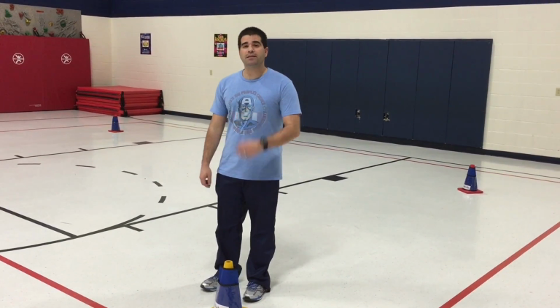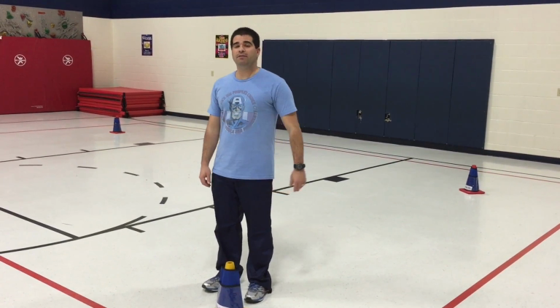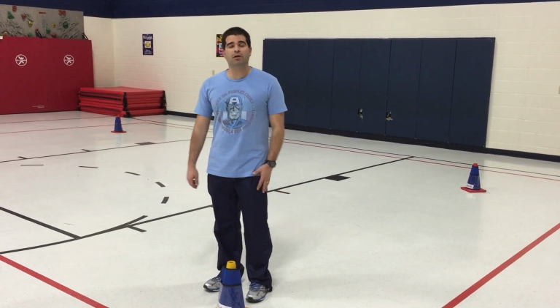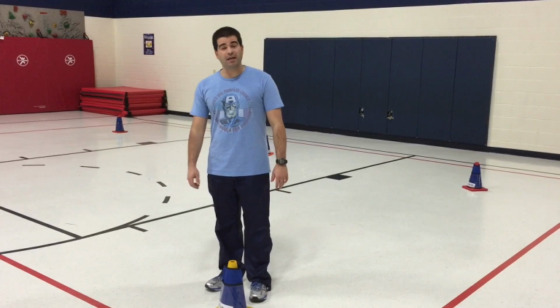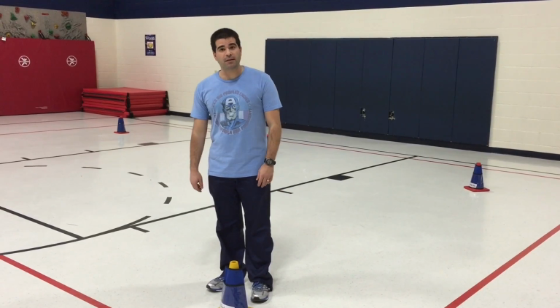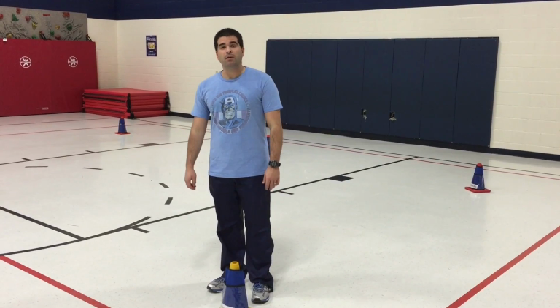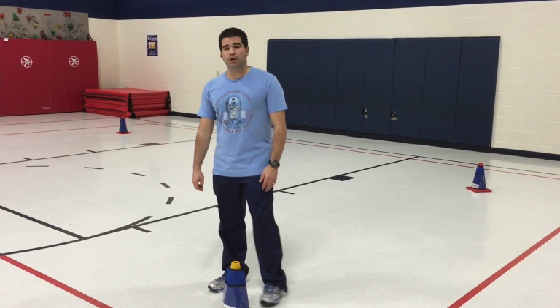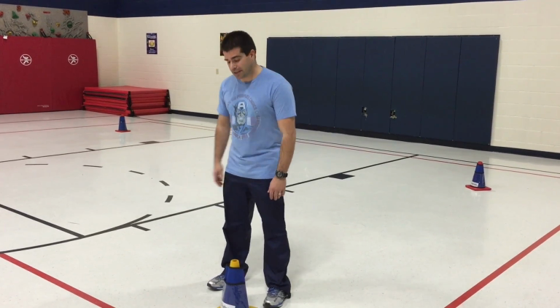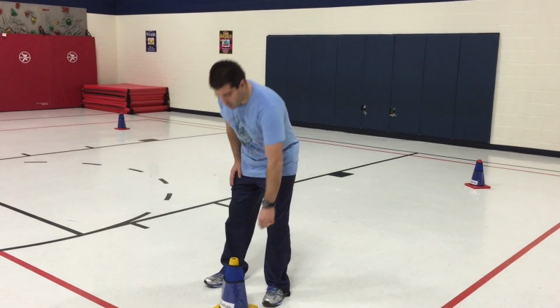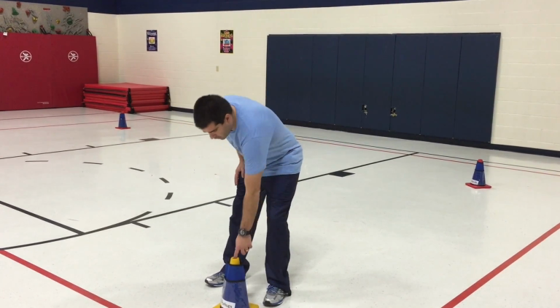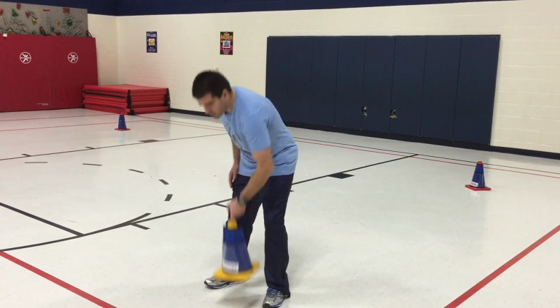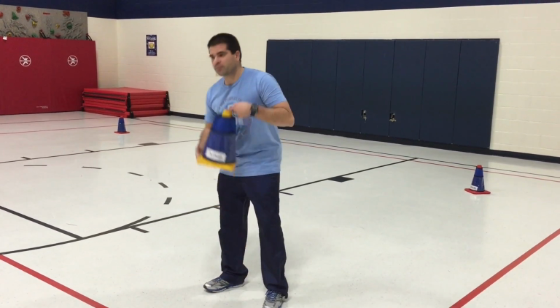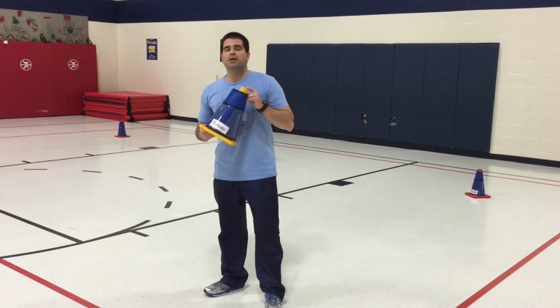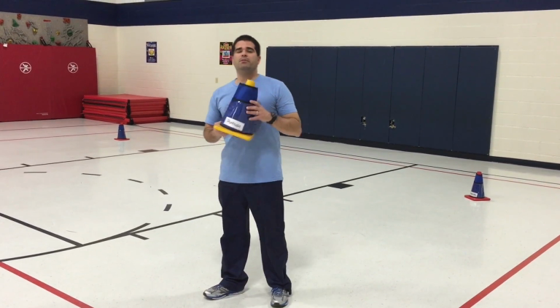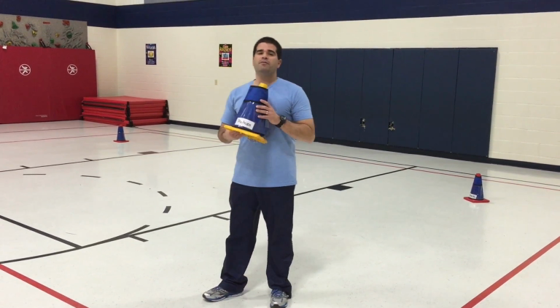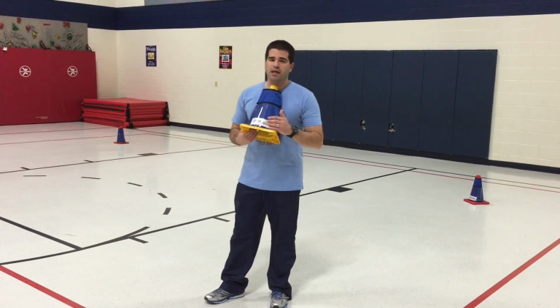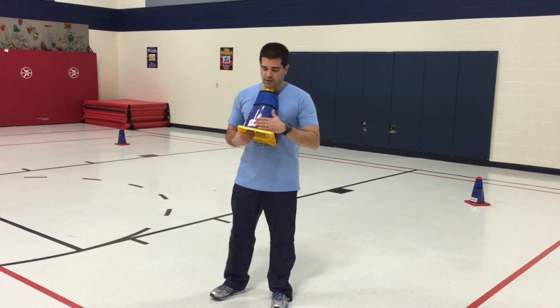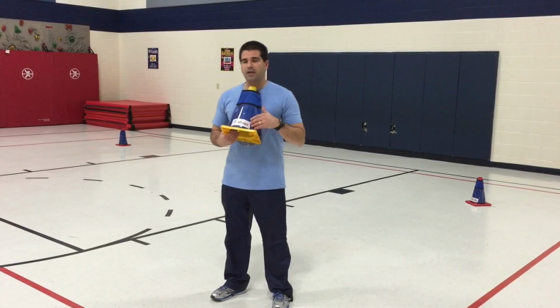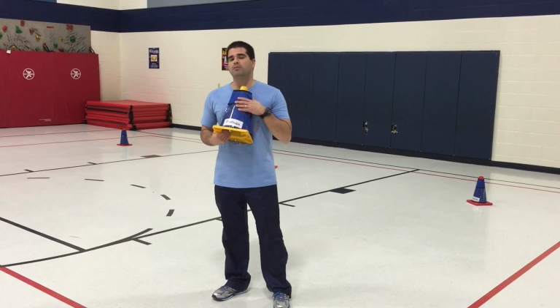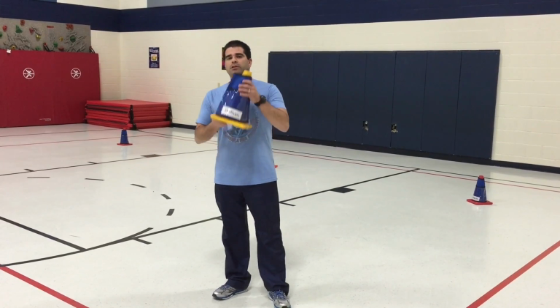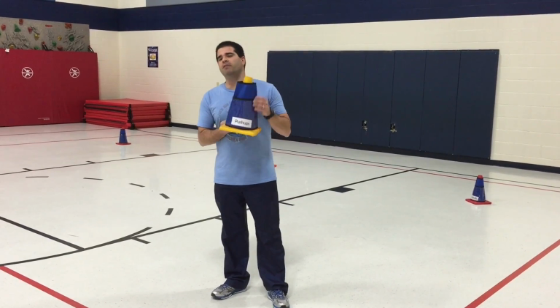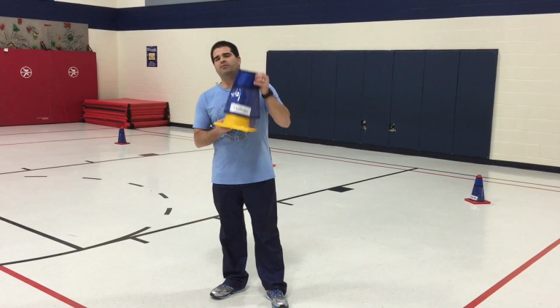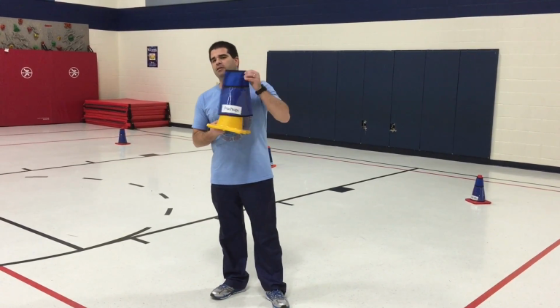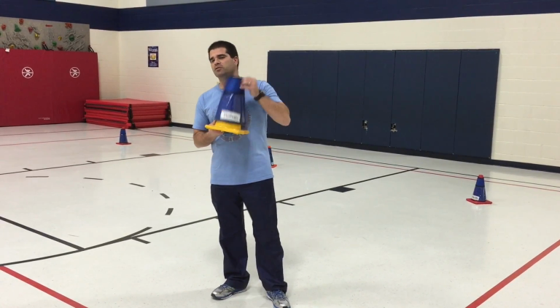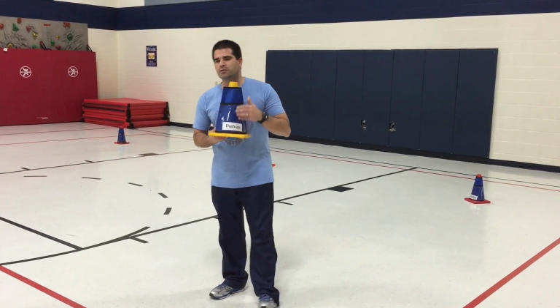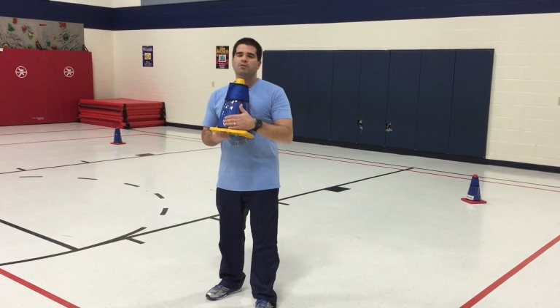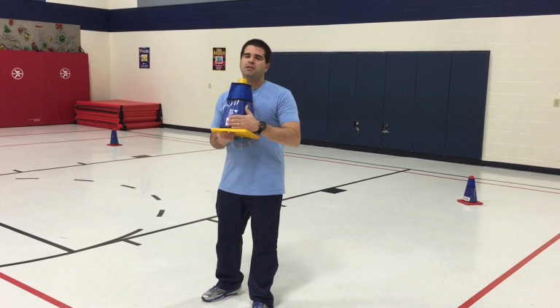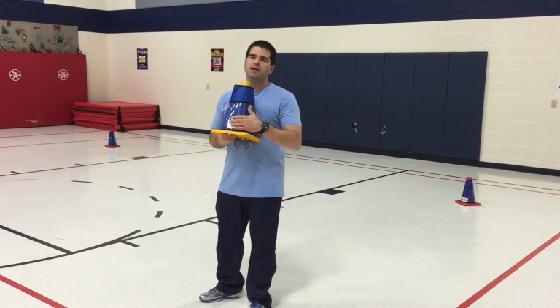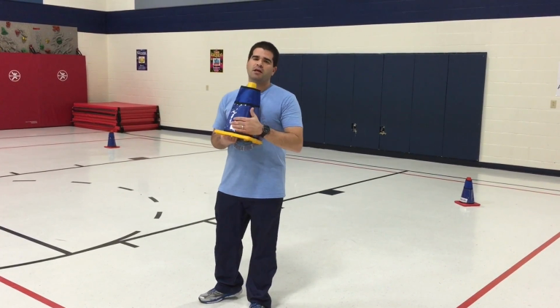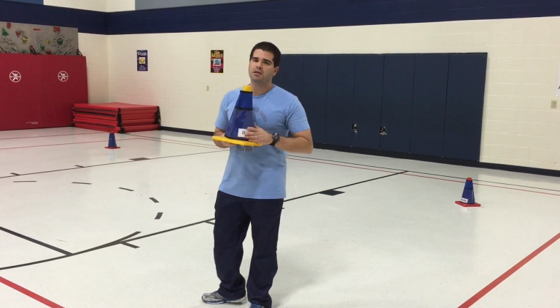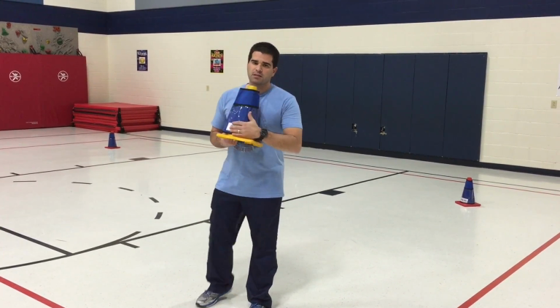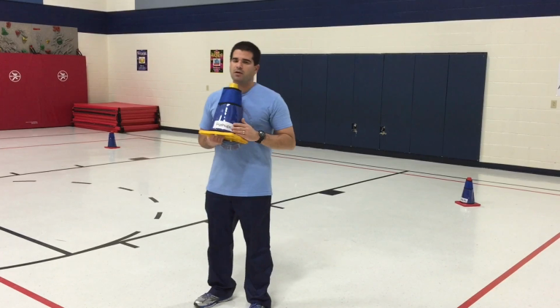This activity we call Buddy Fitness. What you're going to need are cones and some kind of fitness activity. You can either tape them to the cones, but we've got these fancy cone sleeves, so we just slide the exercises inside the cones.